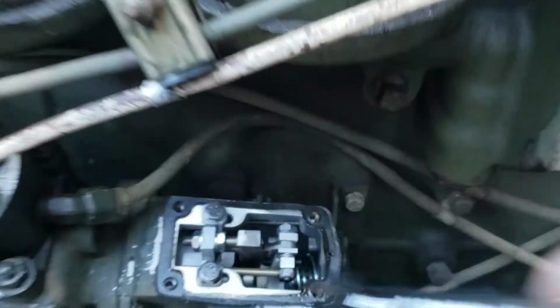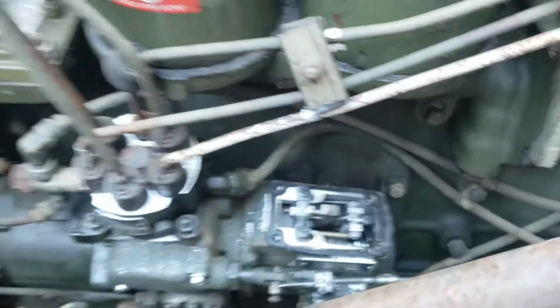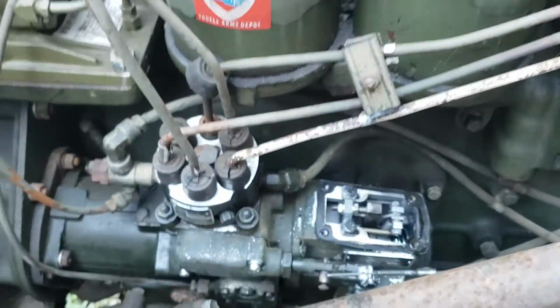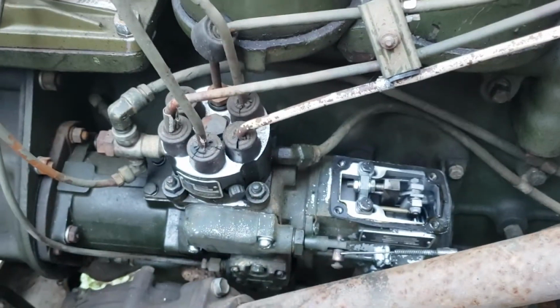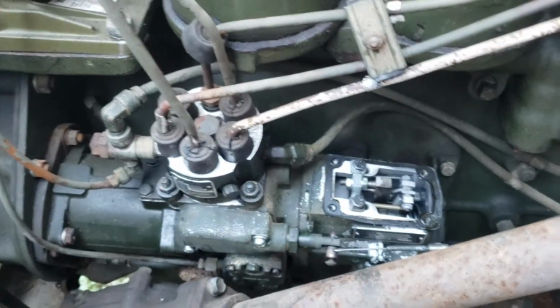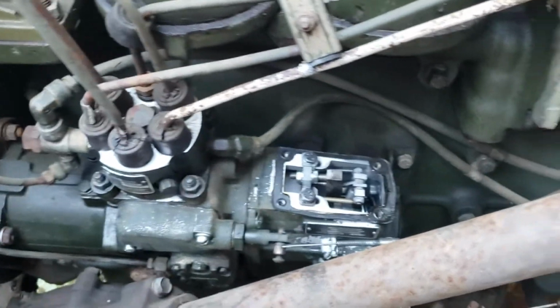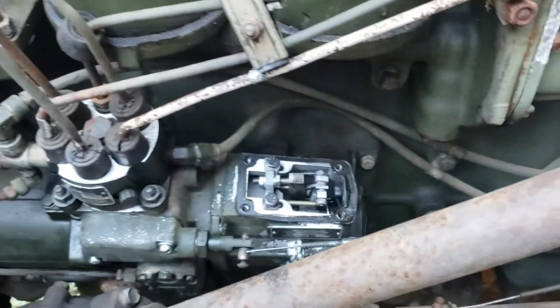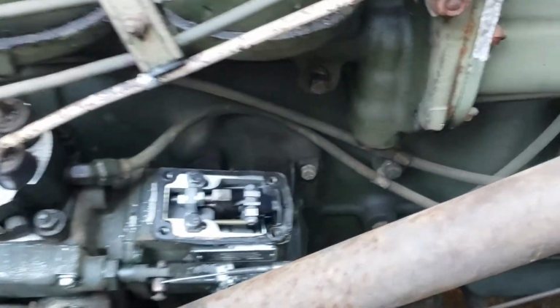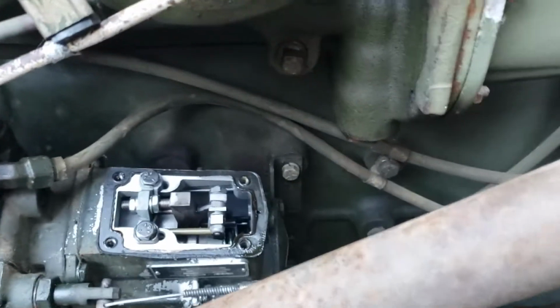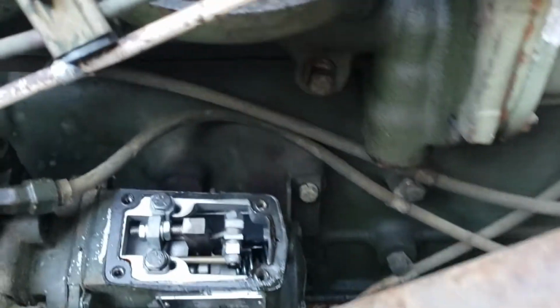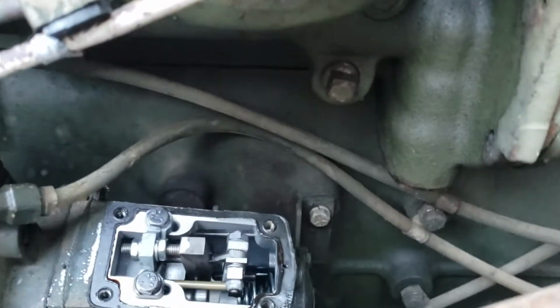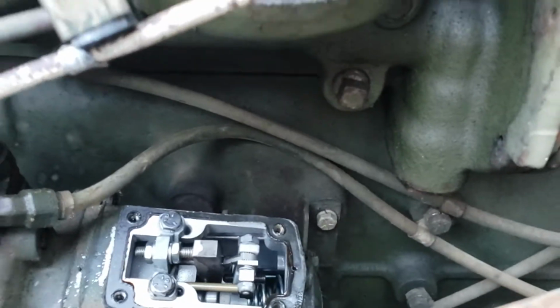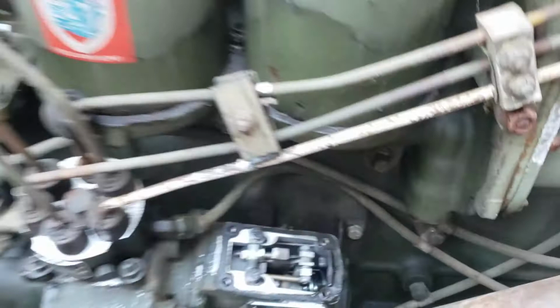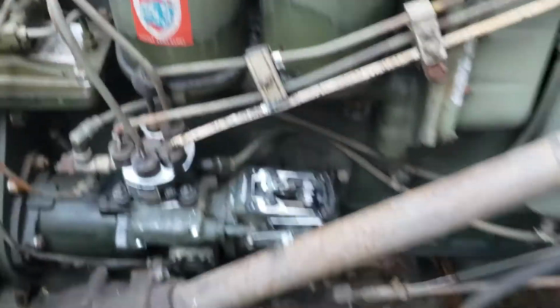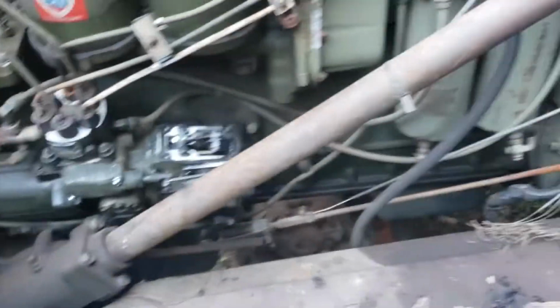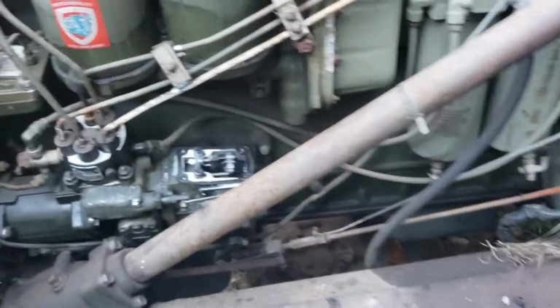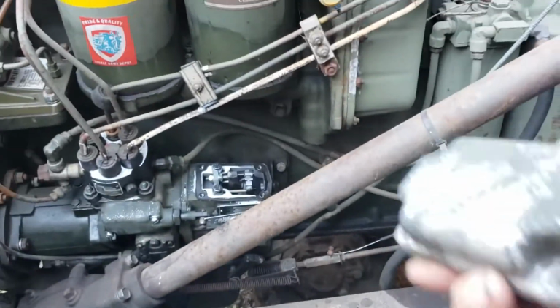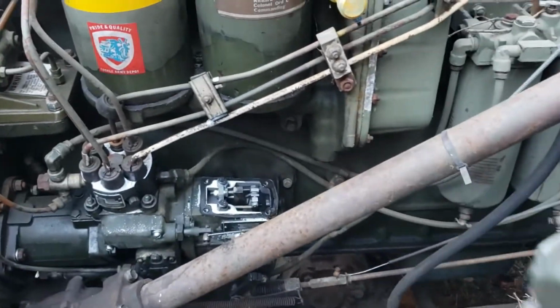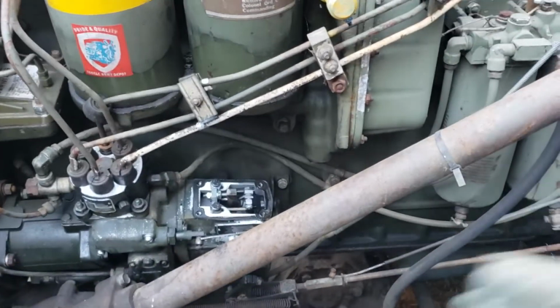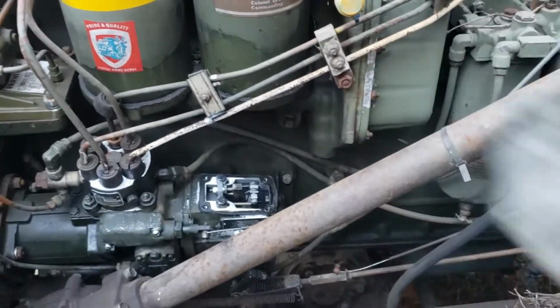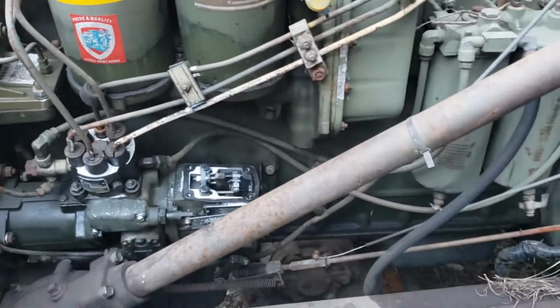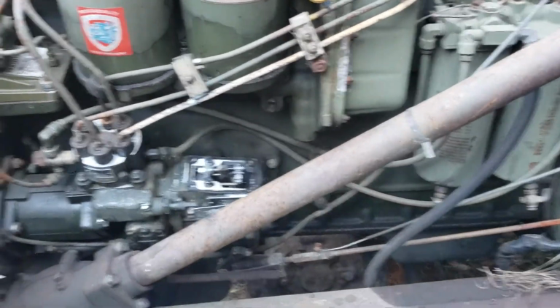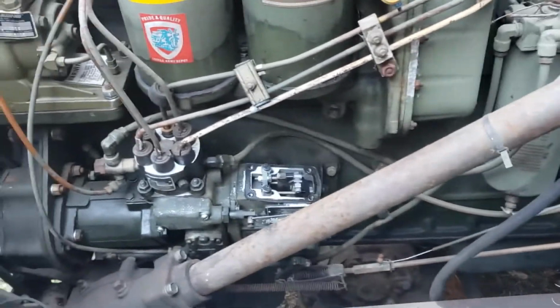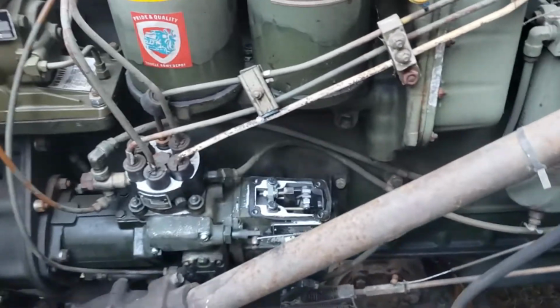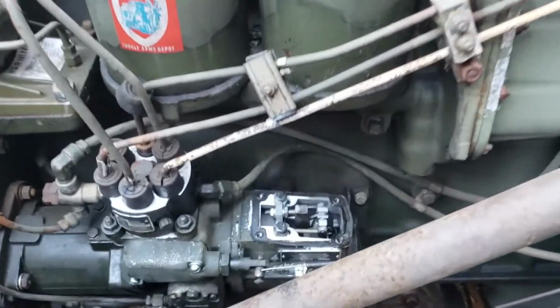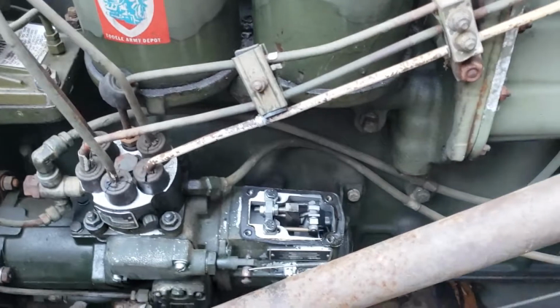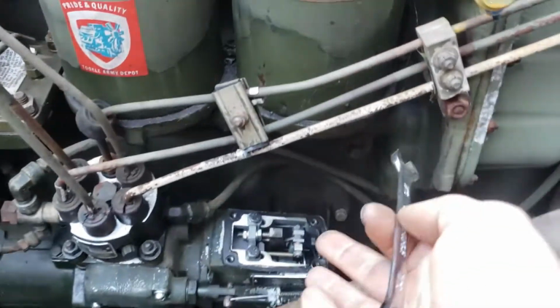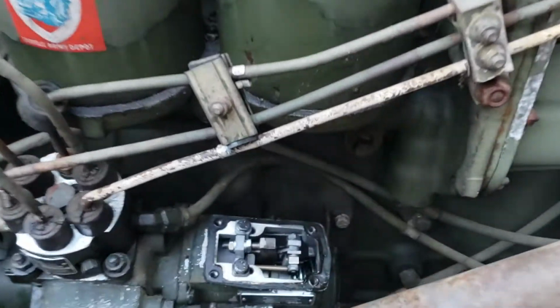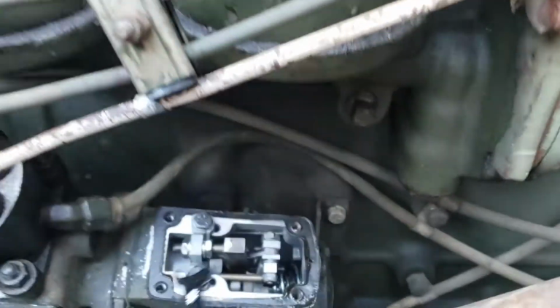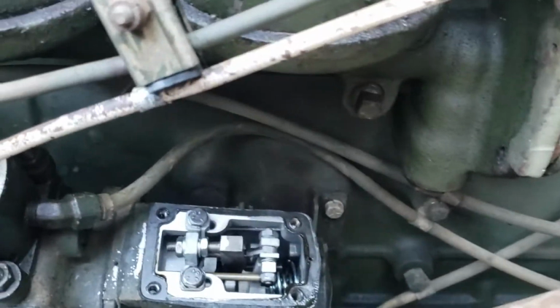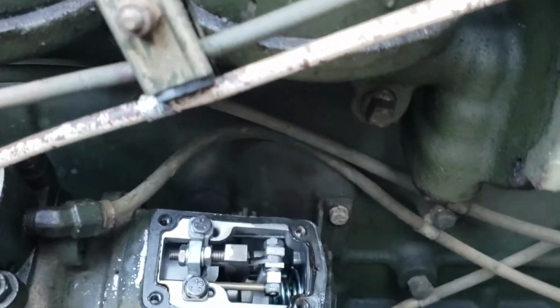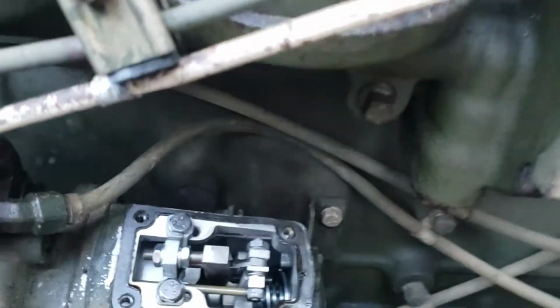The rest of the pump is the same. I just wanted to show you a short little video. I've had people ask before: my pump doesn't have an FDC, what do I do to turn the fuel up? Well, there it is — it's that simple.